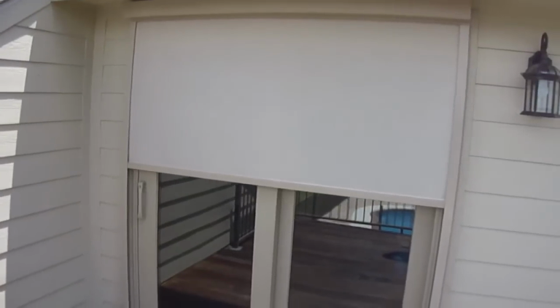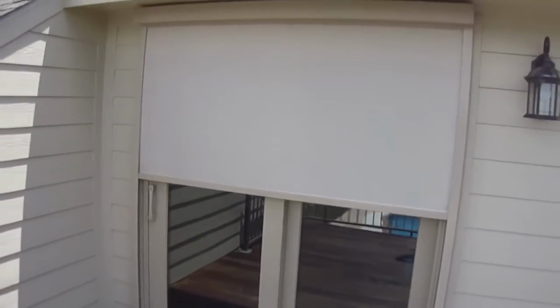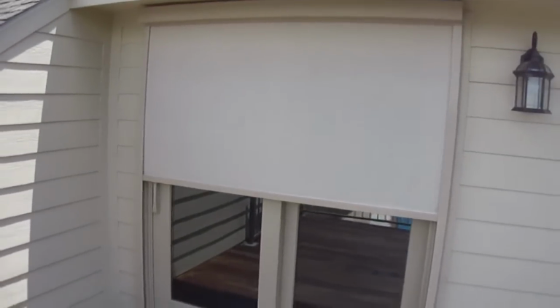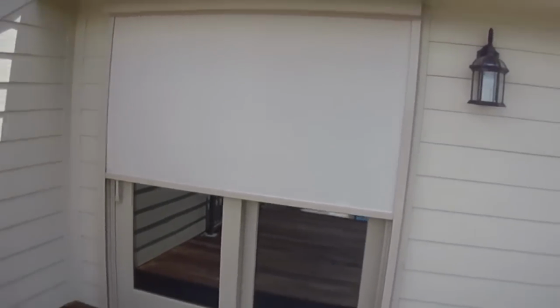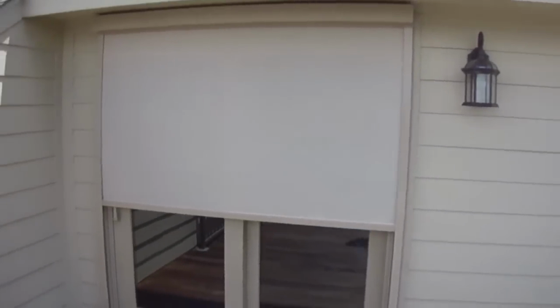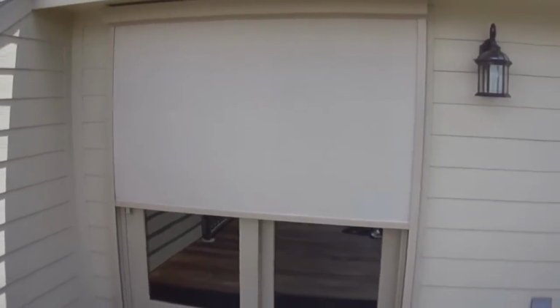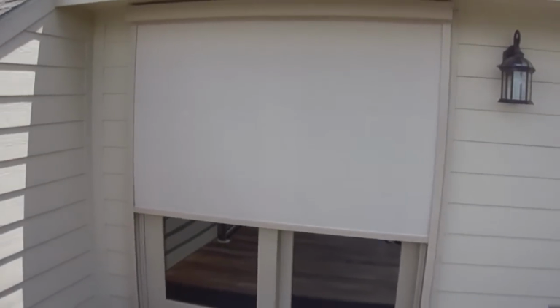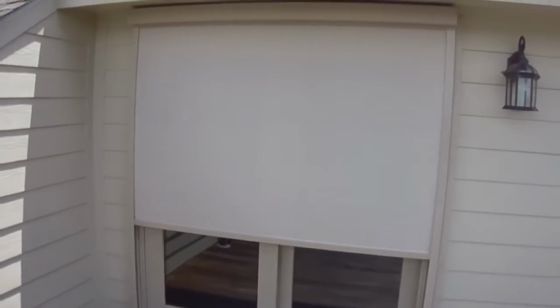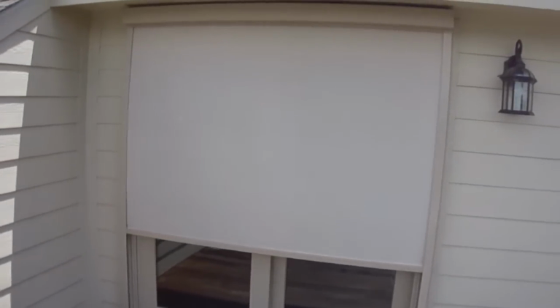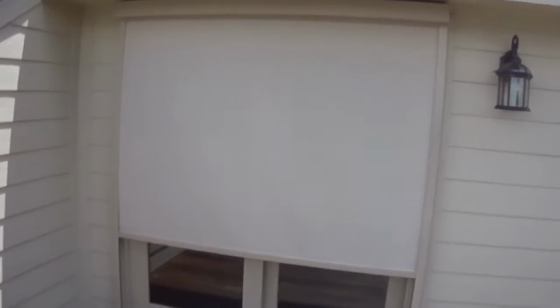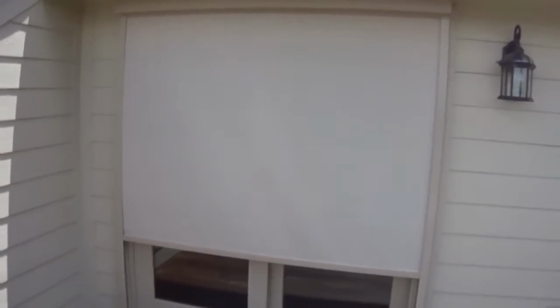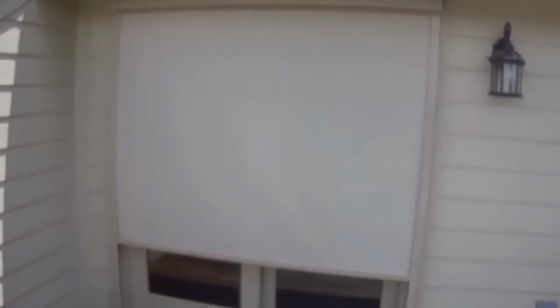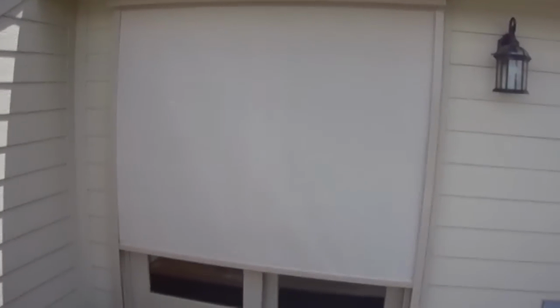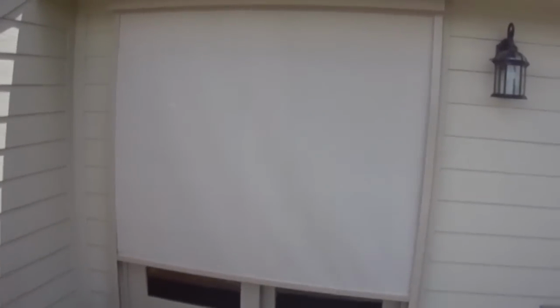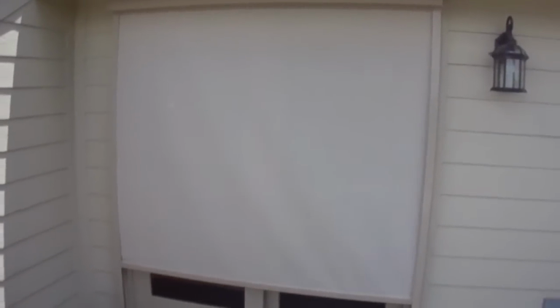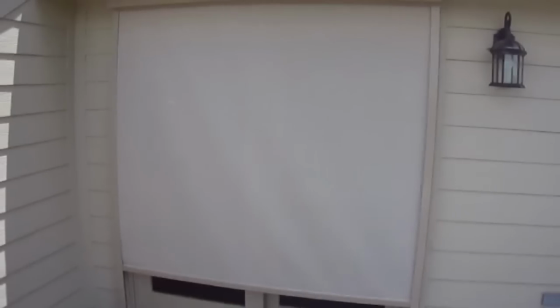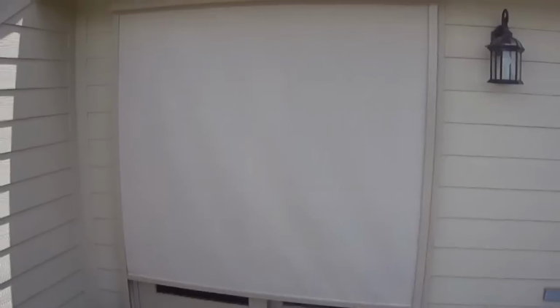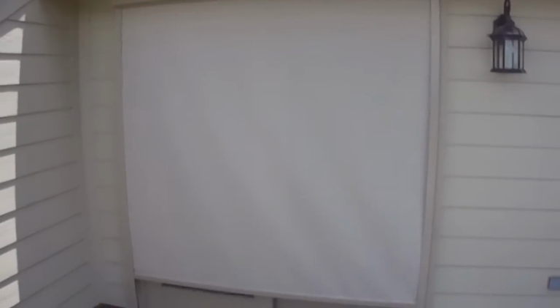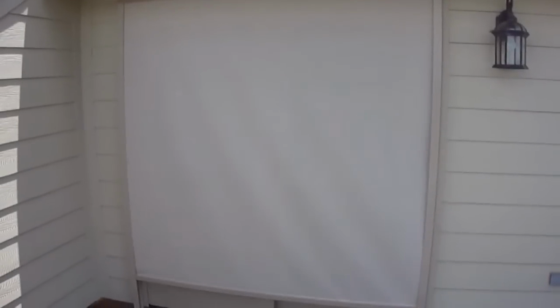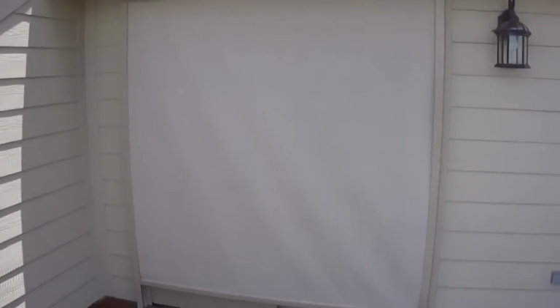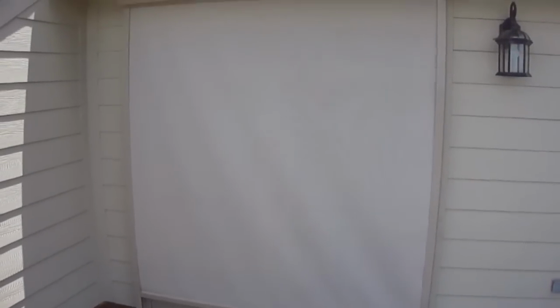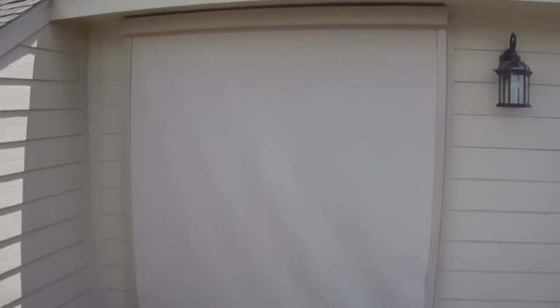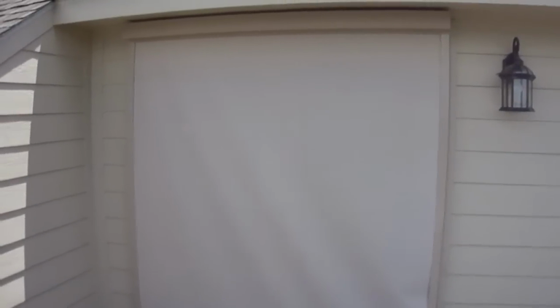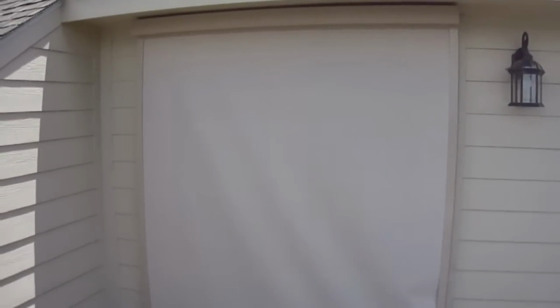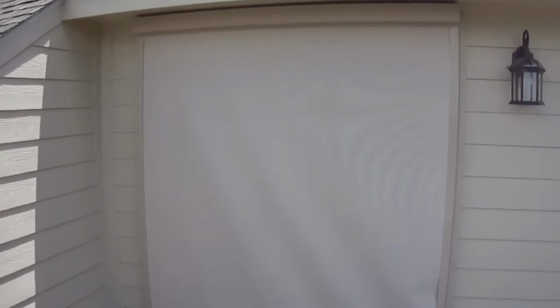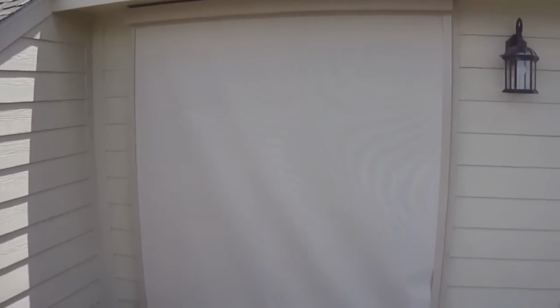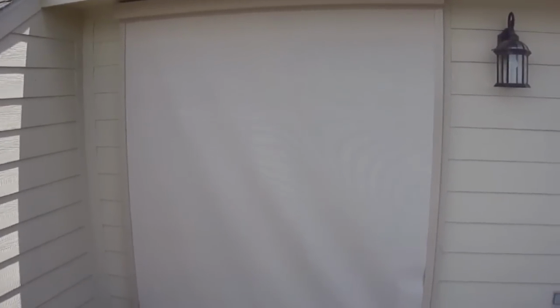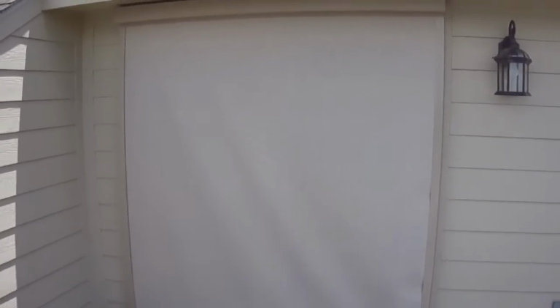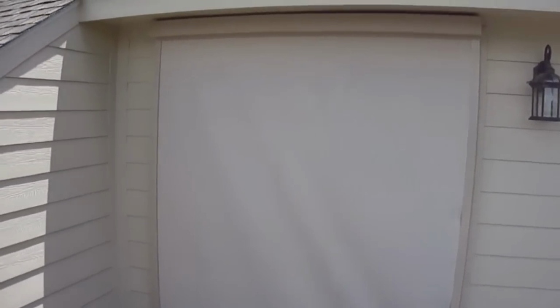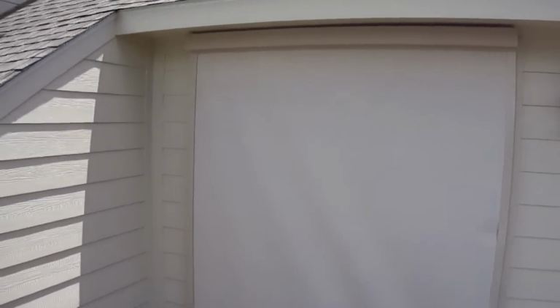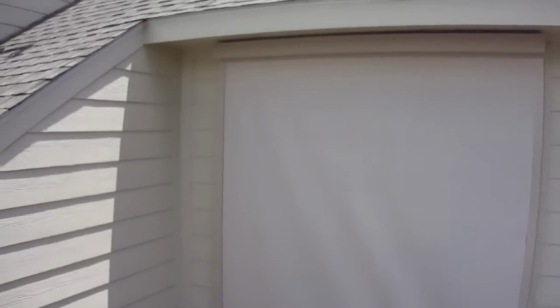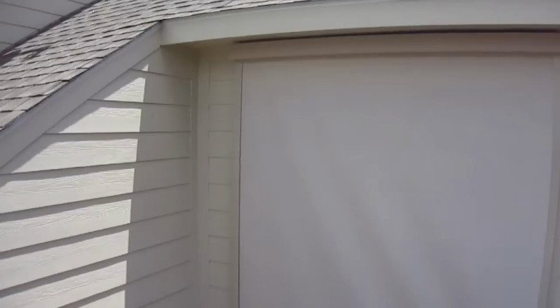The customer selected a Solé 86 fabric. It allows 14% of light exposure. You can see how the shade reaches its lower limit.